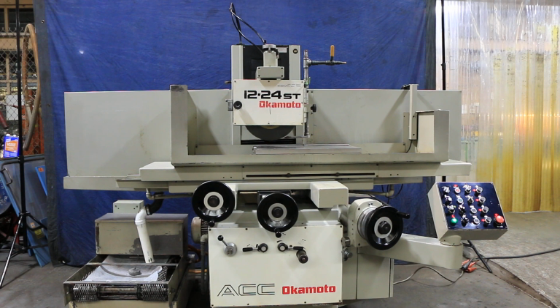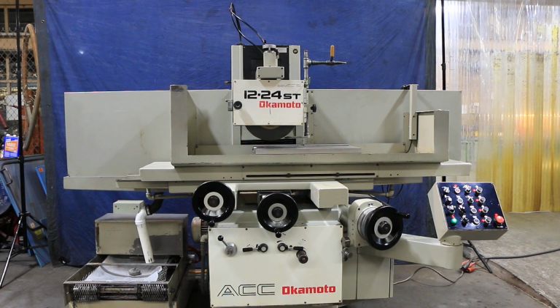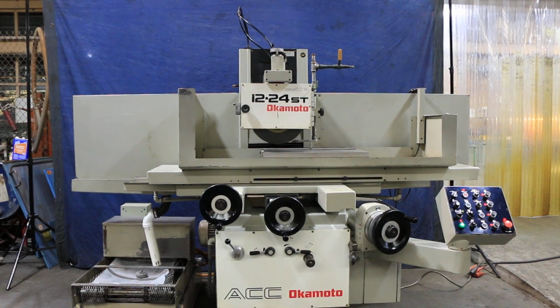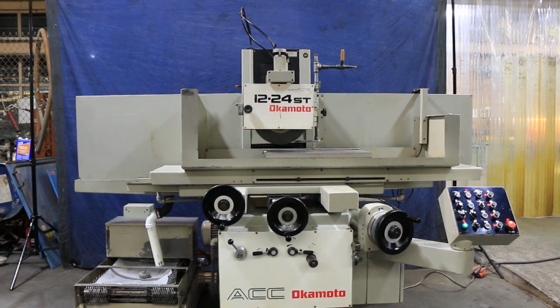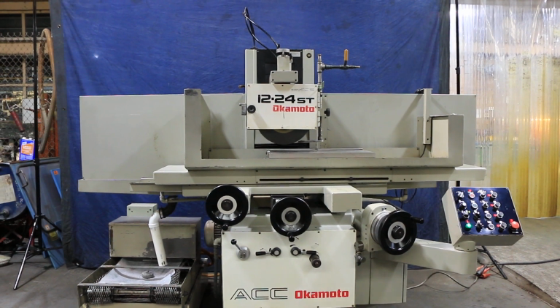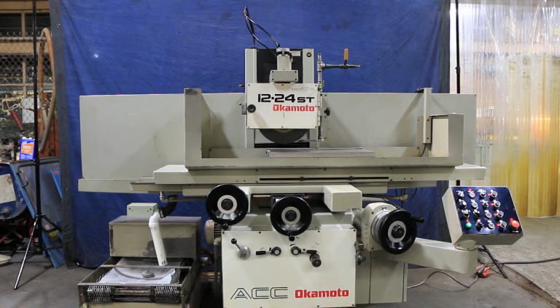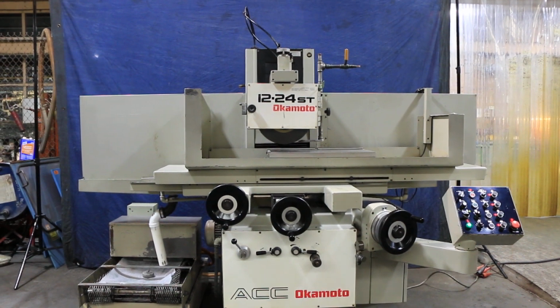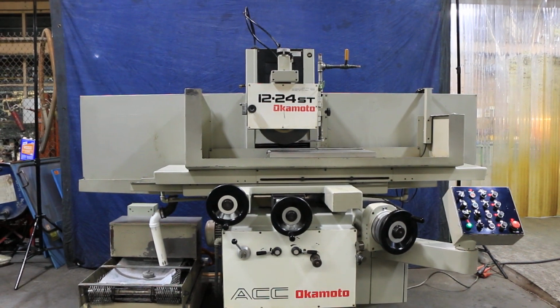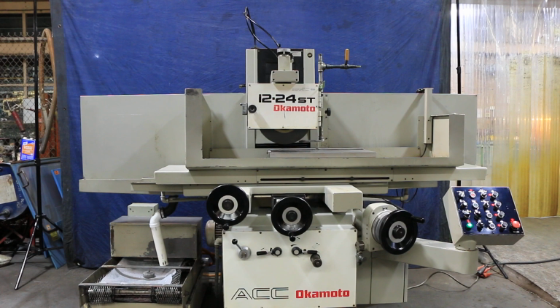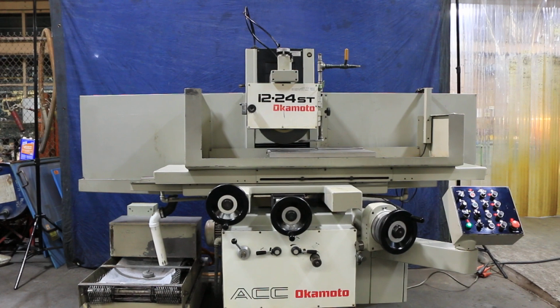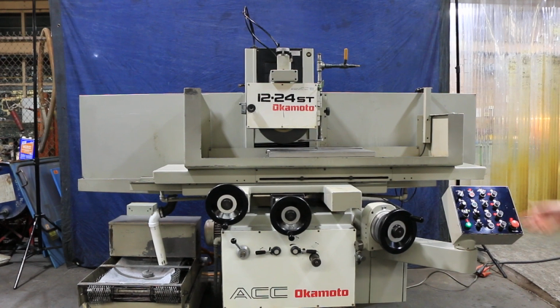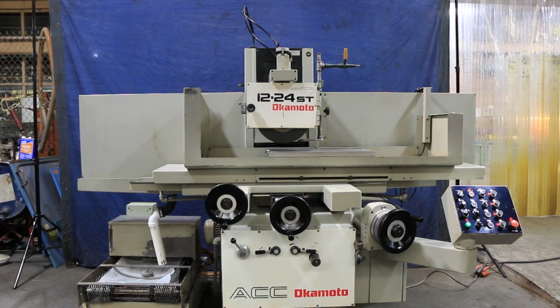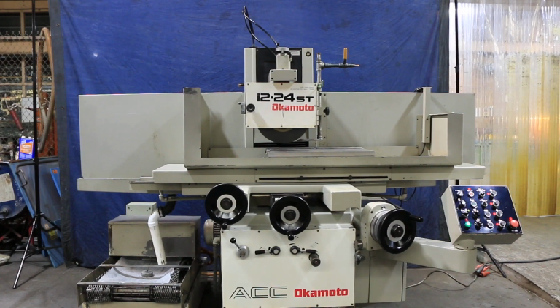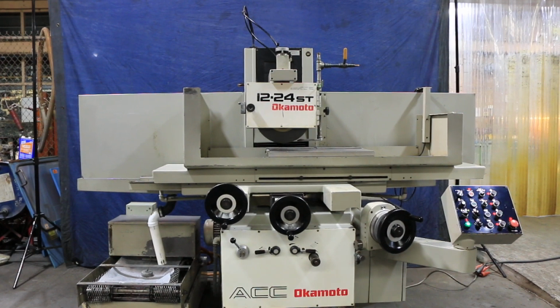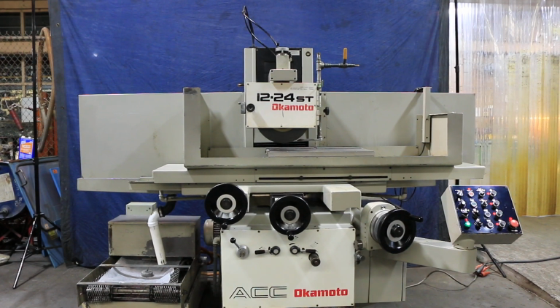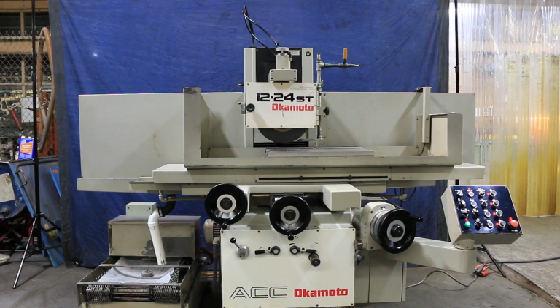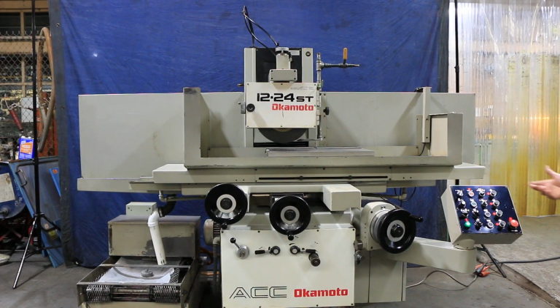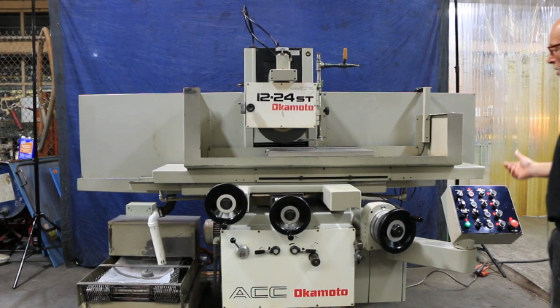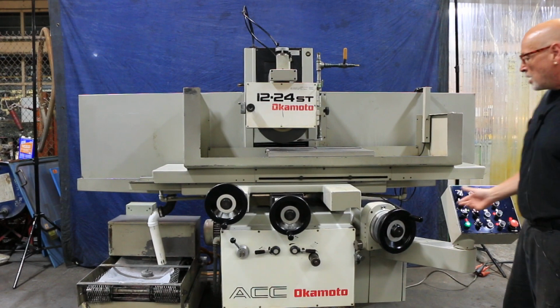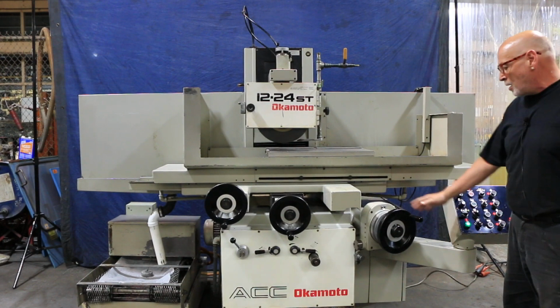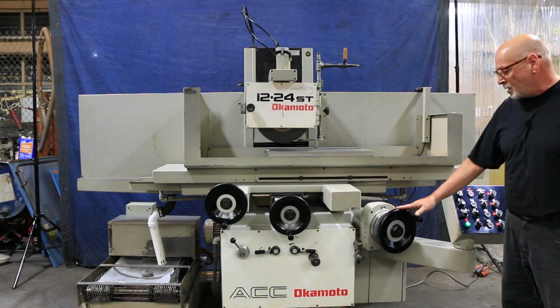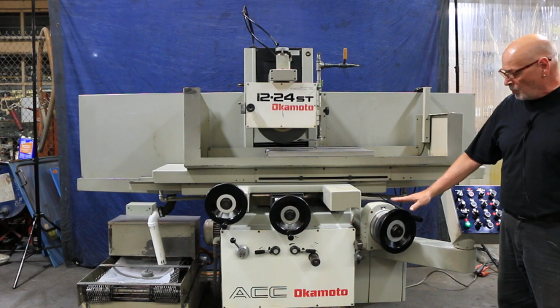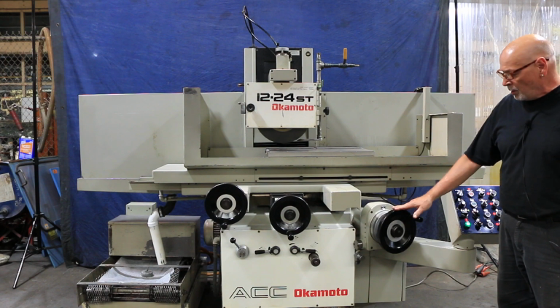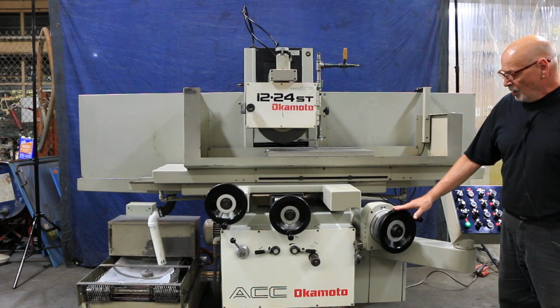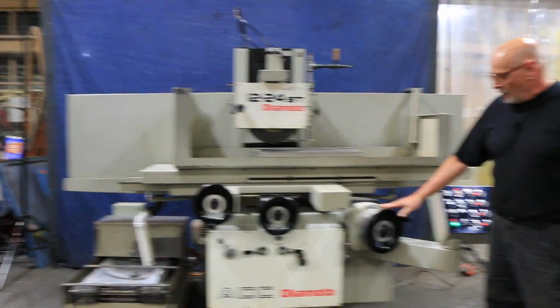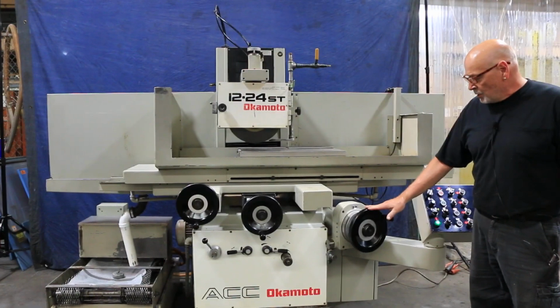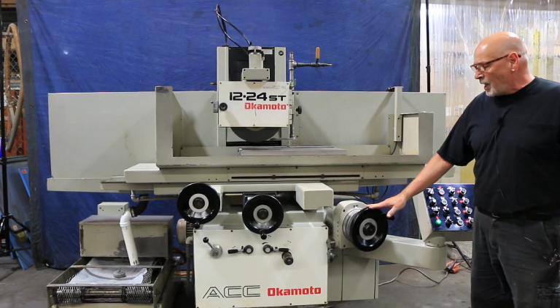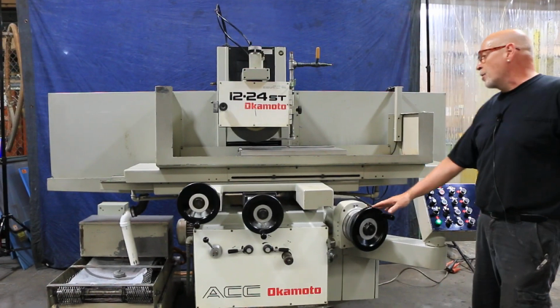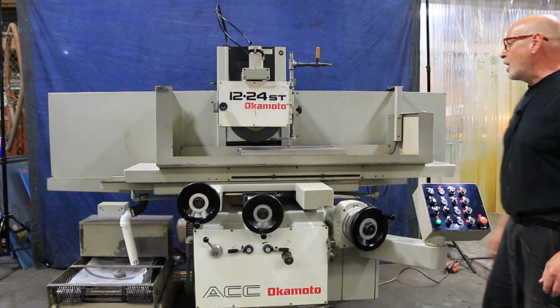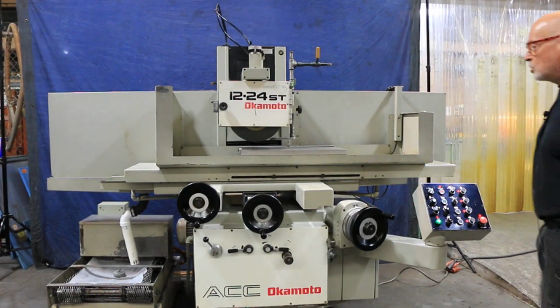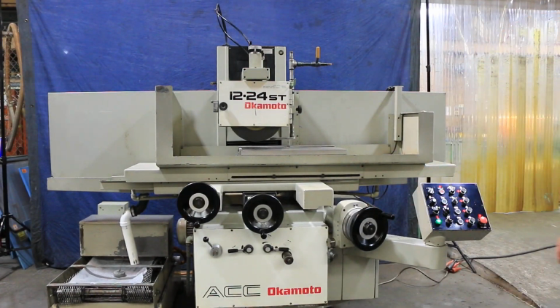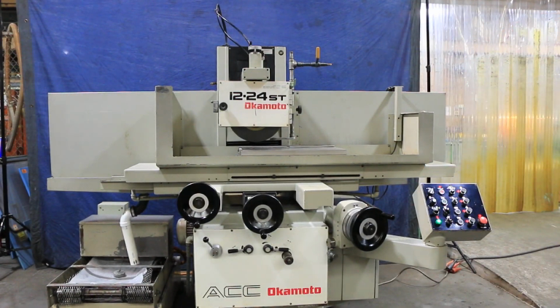Today we're going to do a demo for you on an Okamoto 1224. This is a ST model. The ST model is different than the DX model in that the ST model still has a vertical handwheel, which a lot of people like.